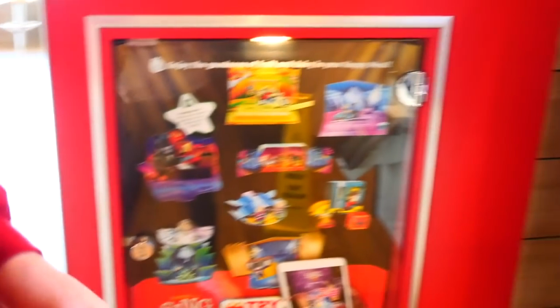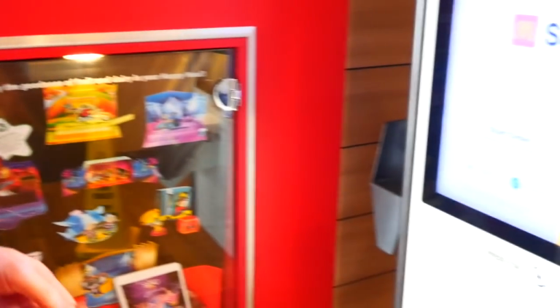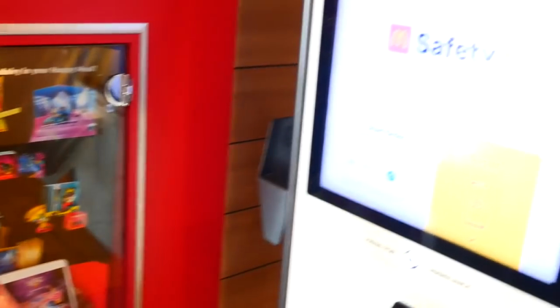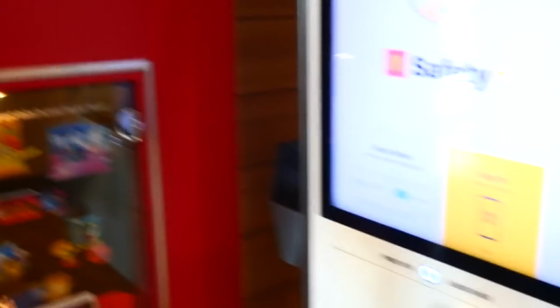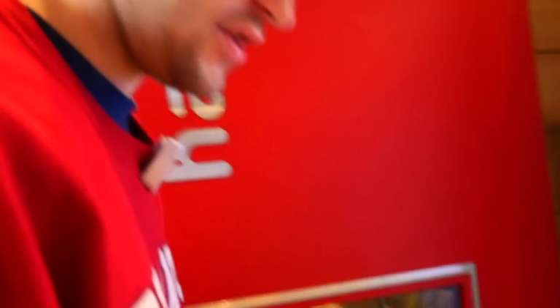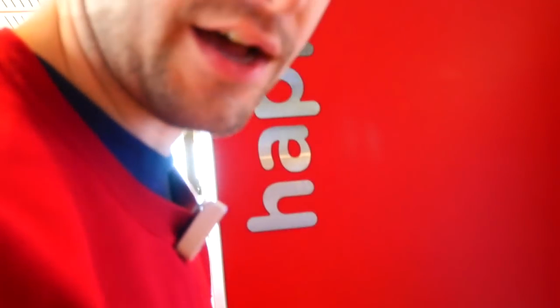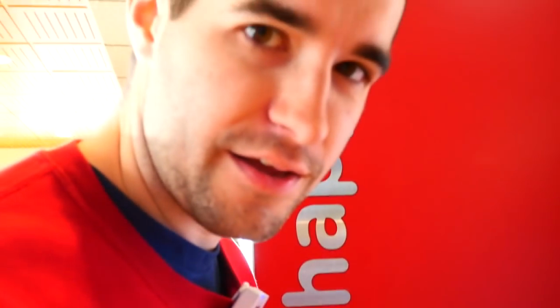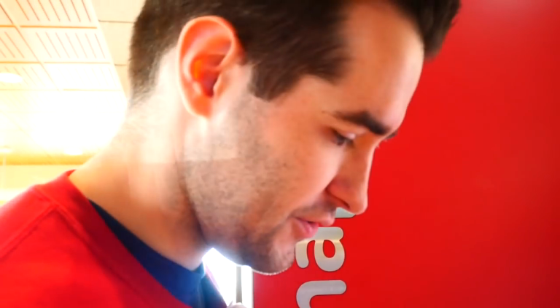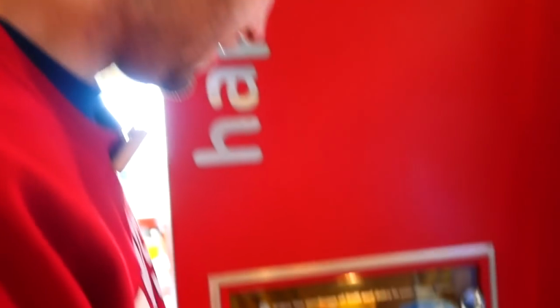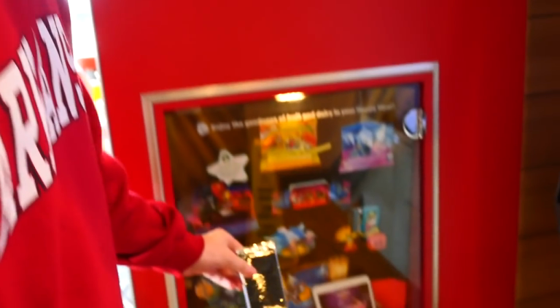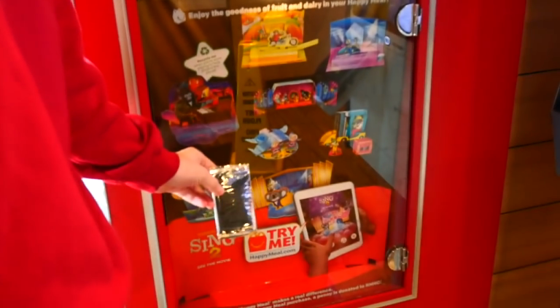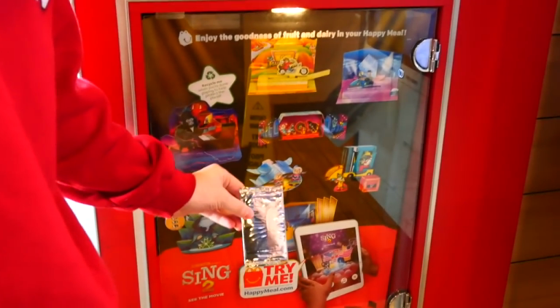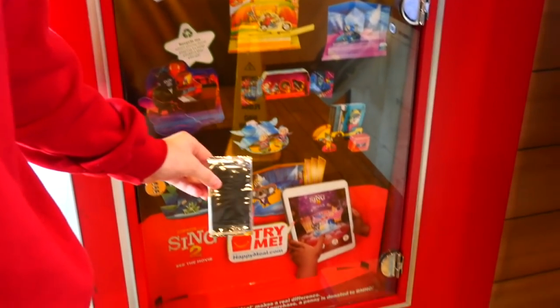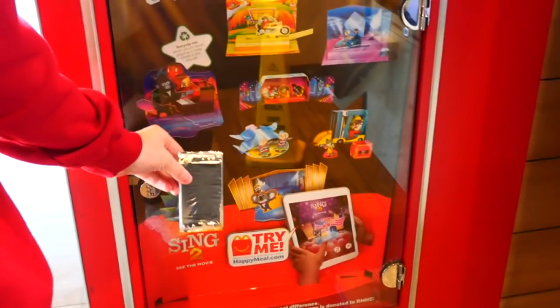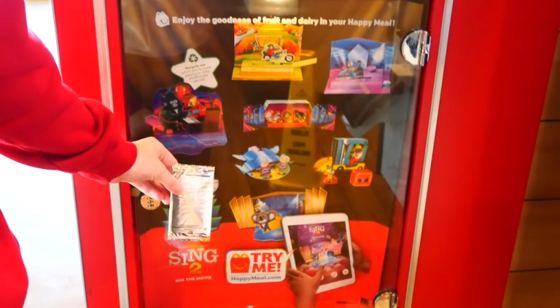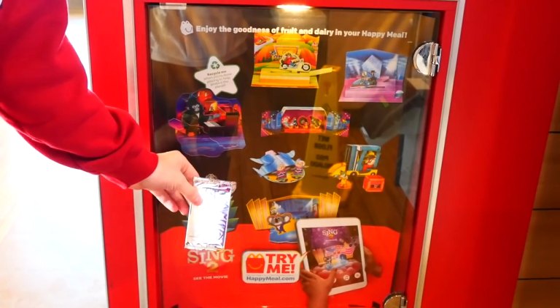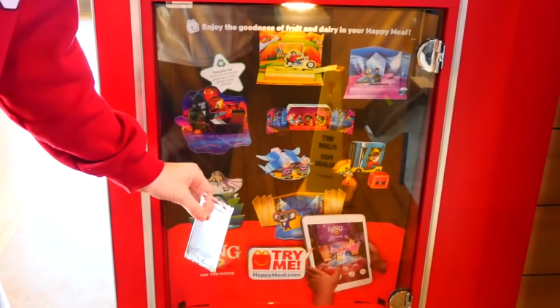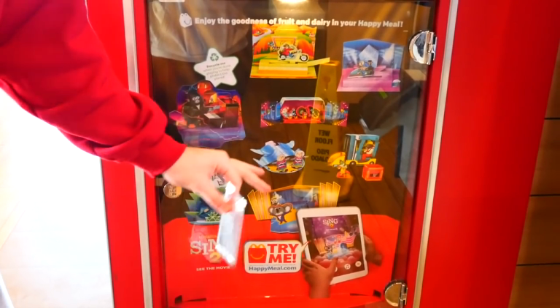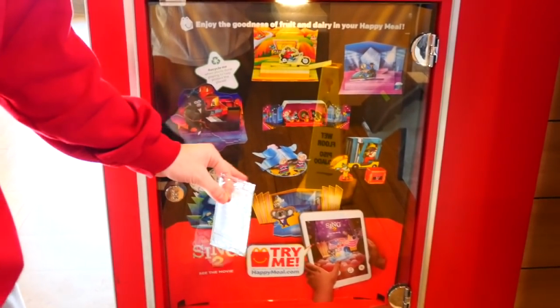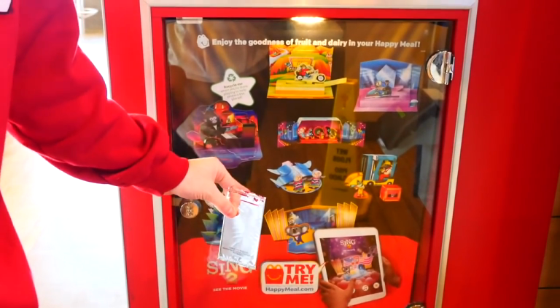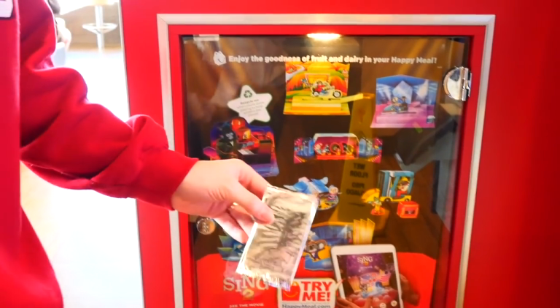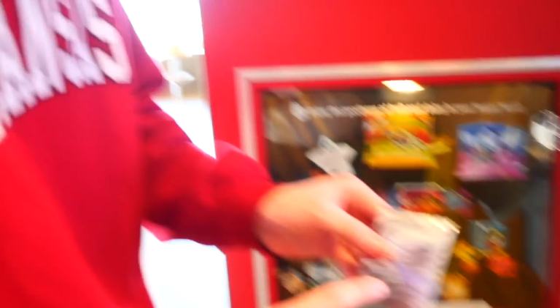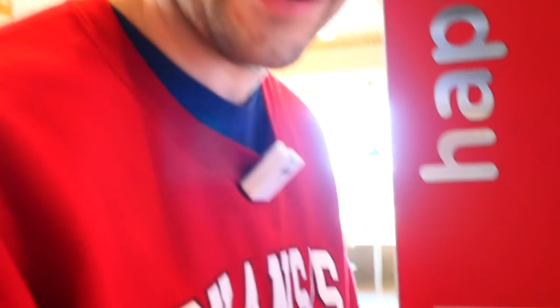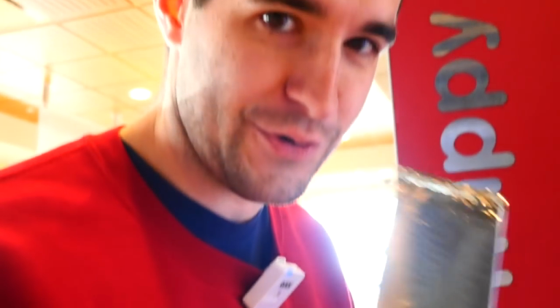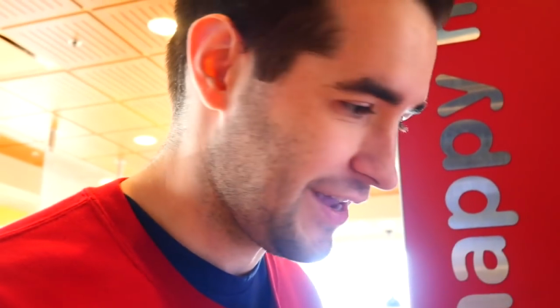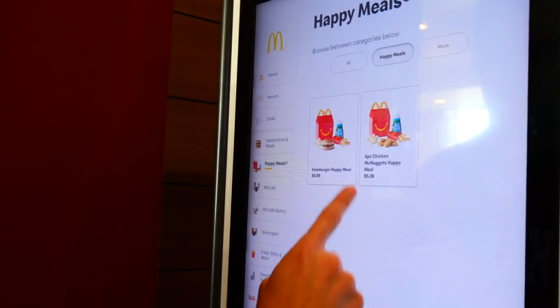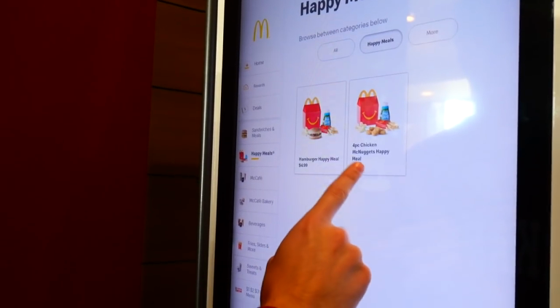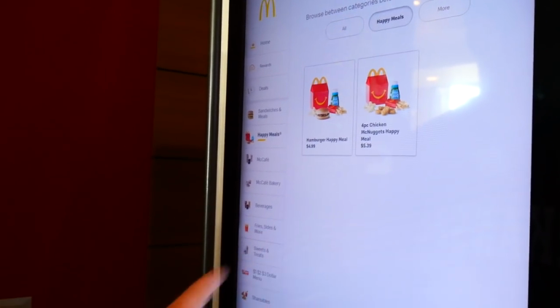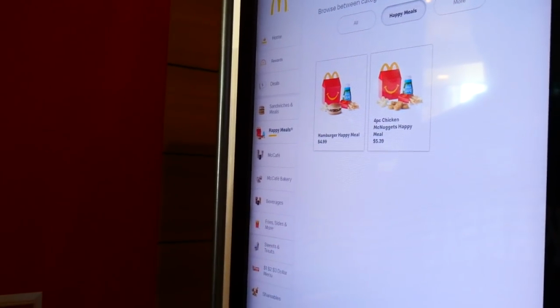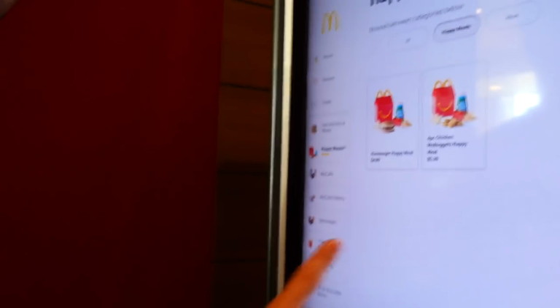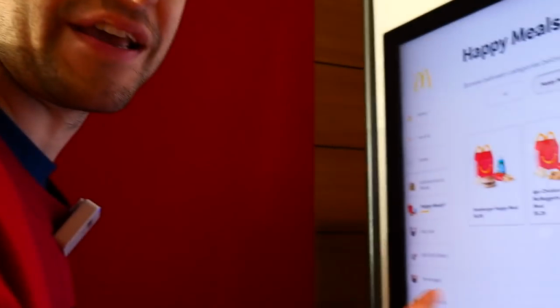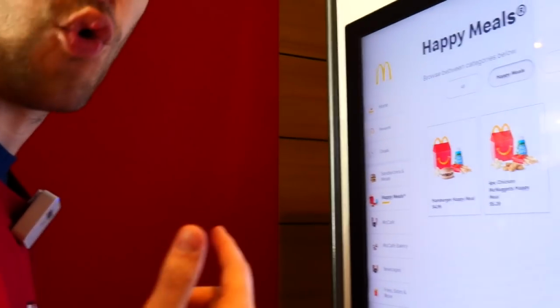We've got a new addition to the toys here — we've got the McDonald's Yu-Gi-Oh pack. This is the new thing. We ordered a kid's meal because we want to get the toy.